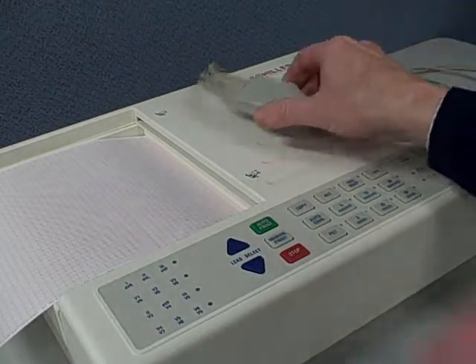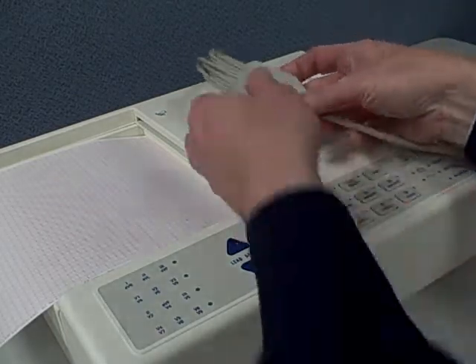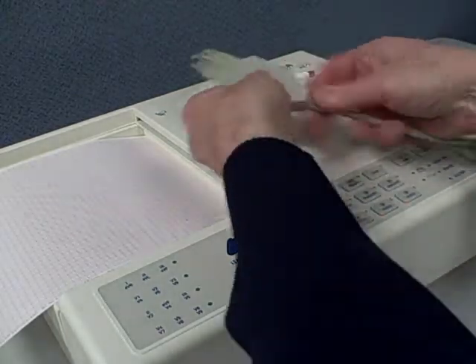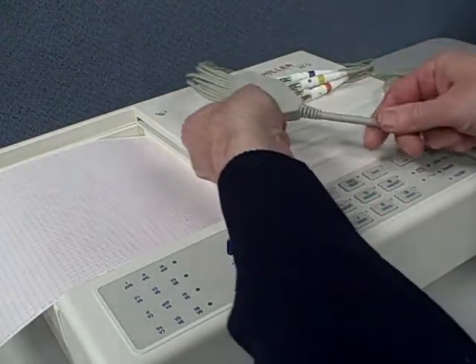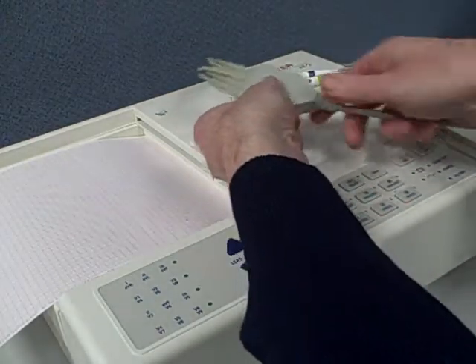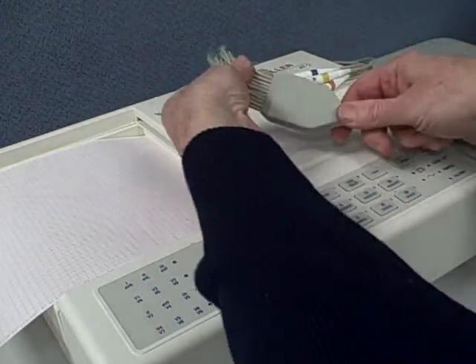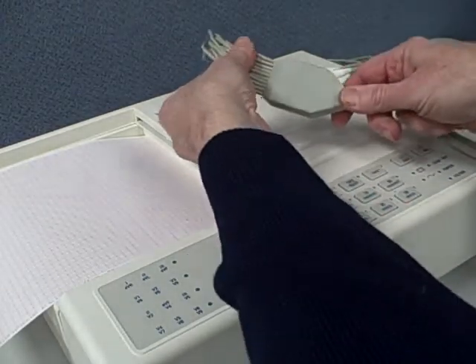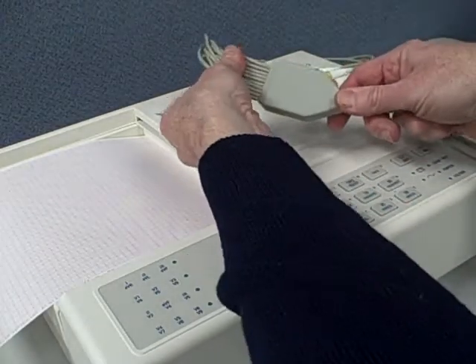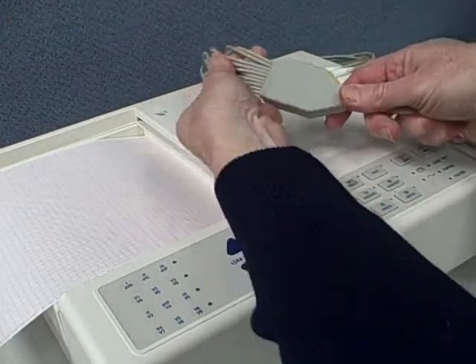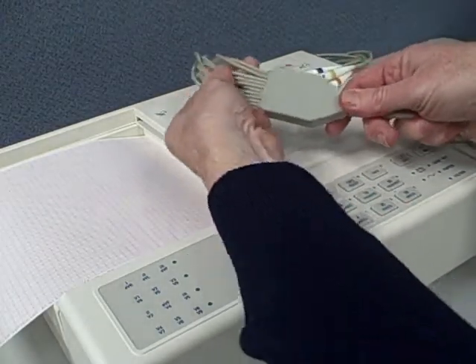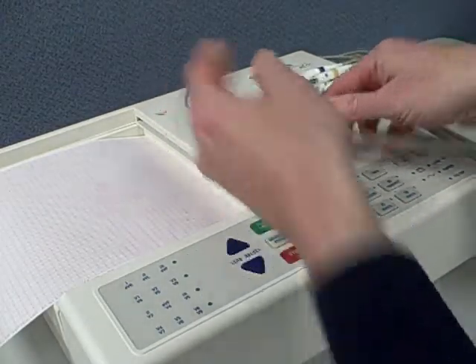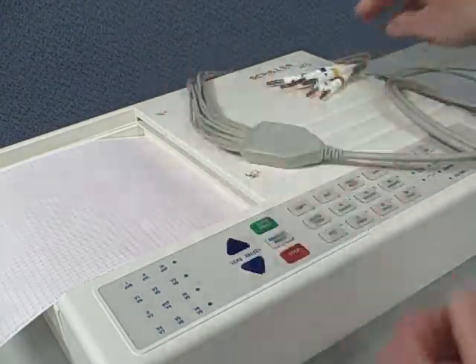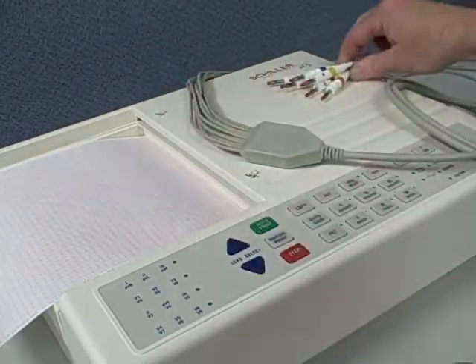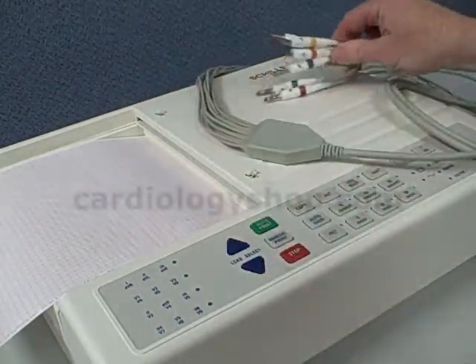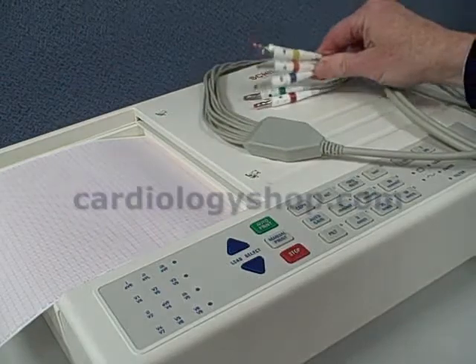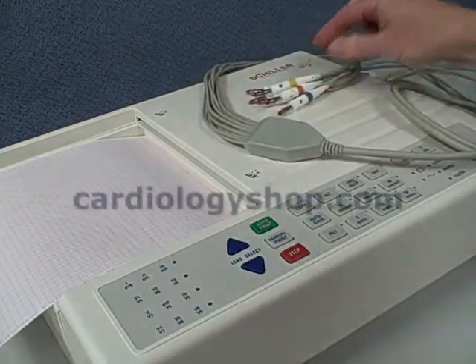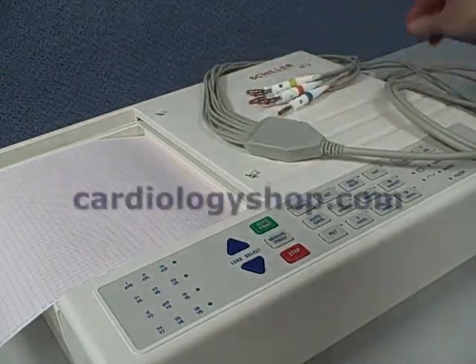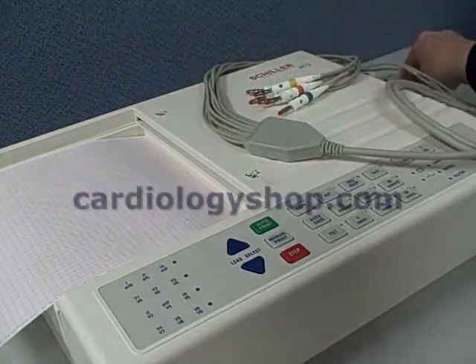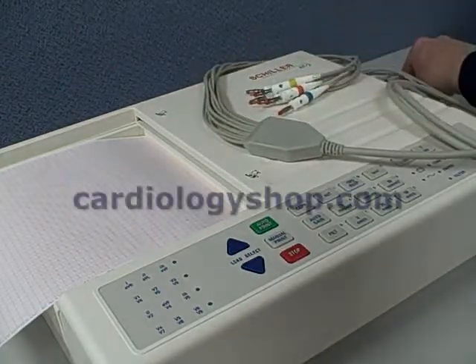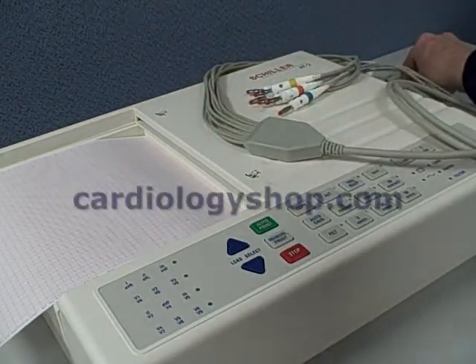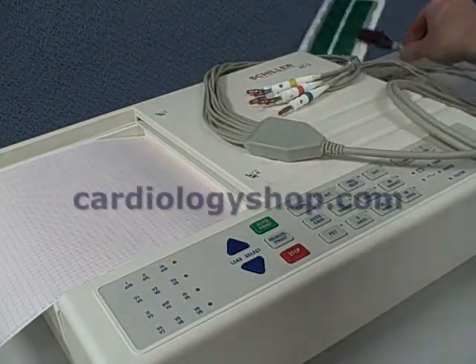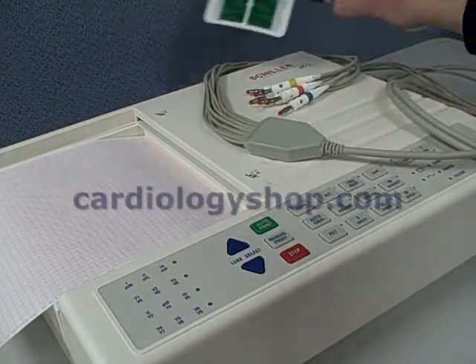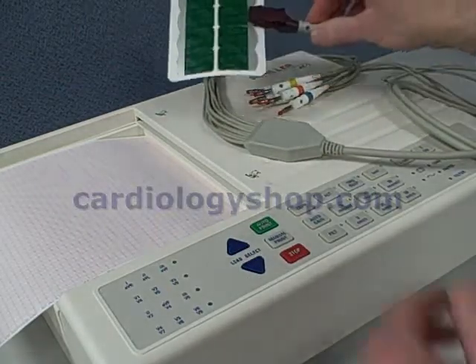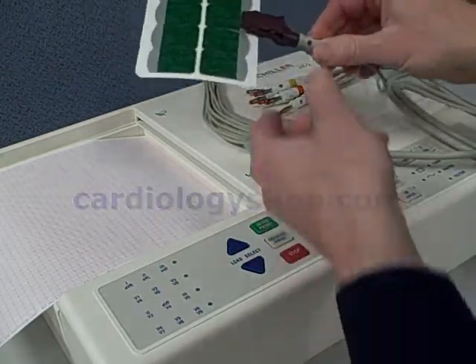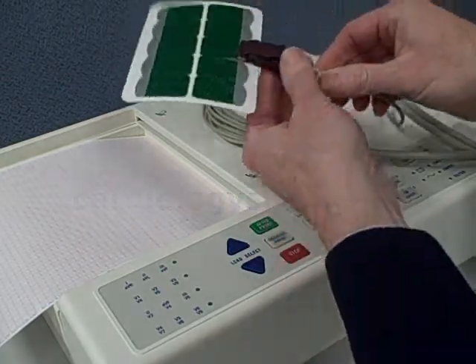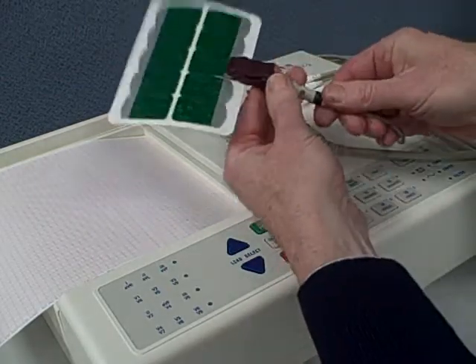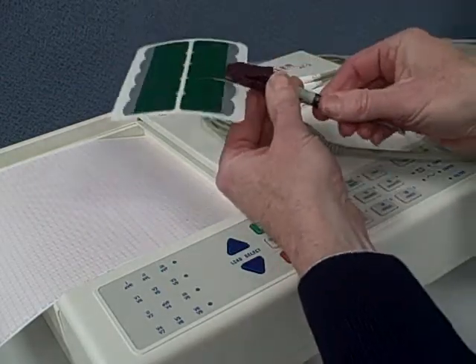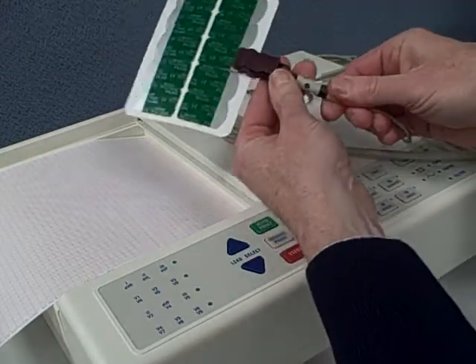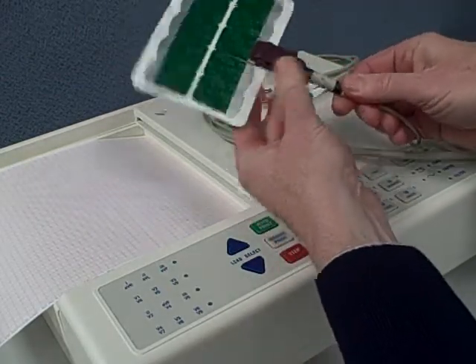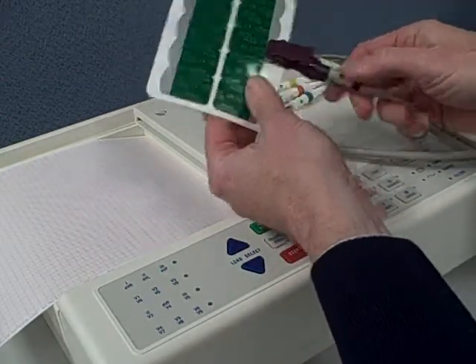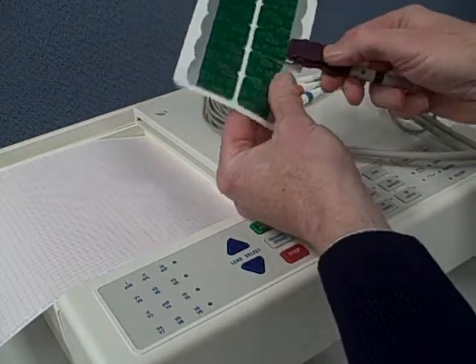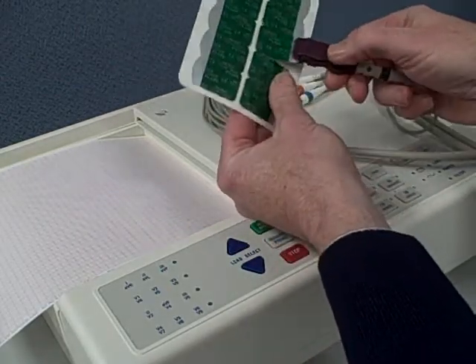It's got a nice strong cabling system, one-piece construction, and clip adapters on the end for tab electrodes. A pretty standard setup there.